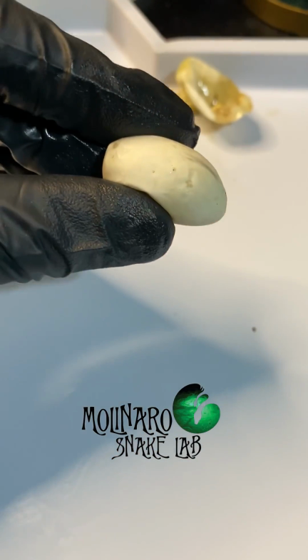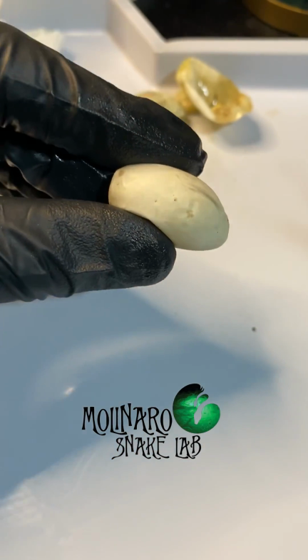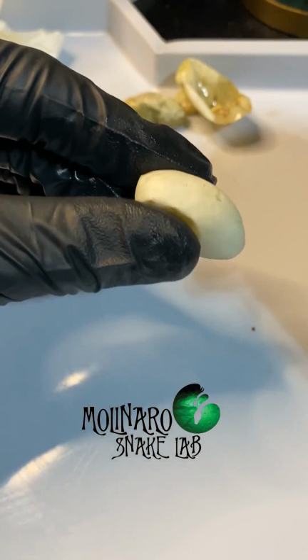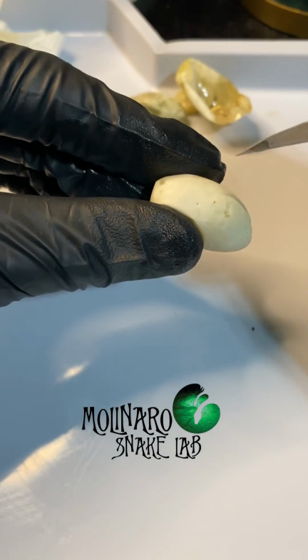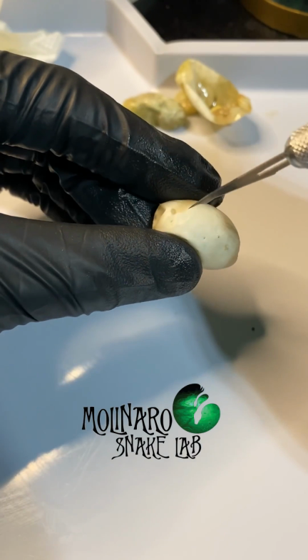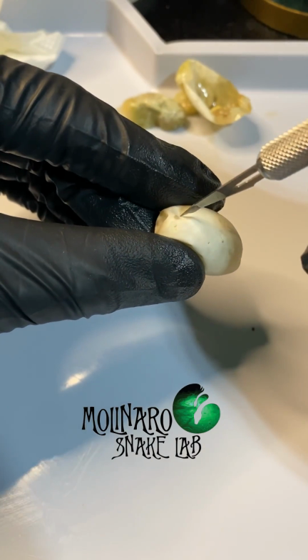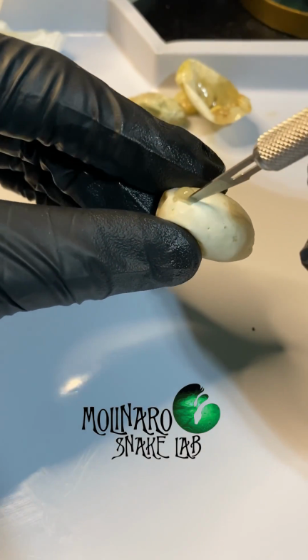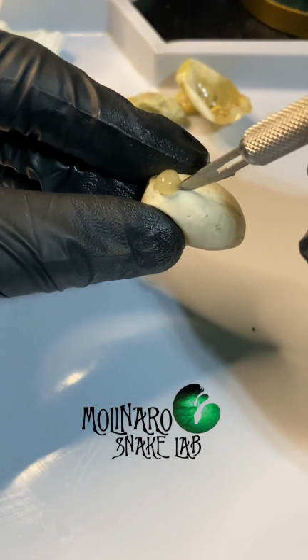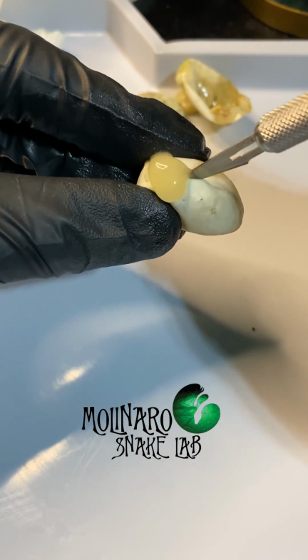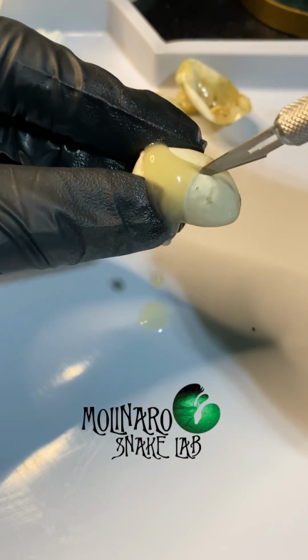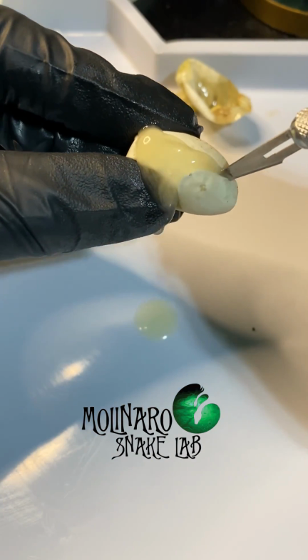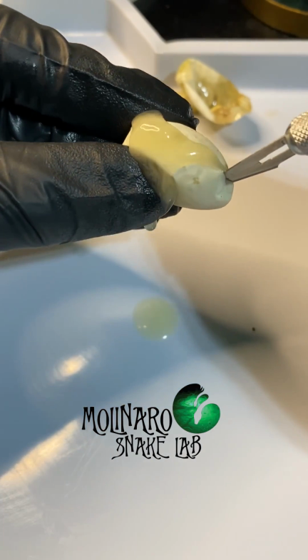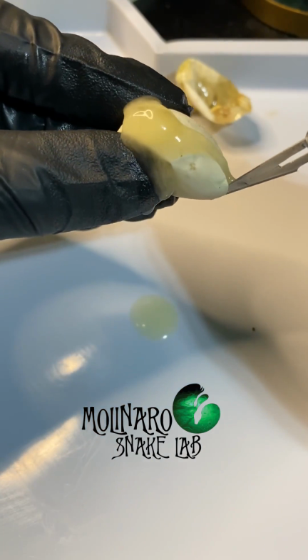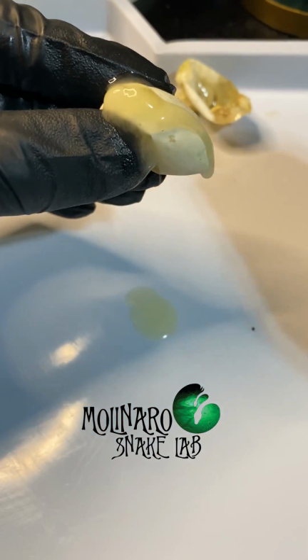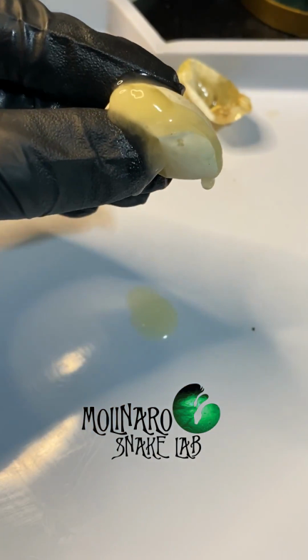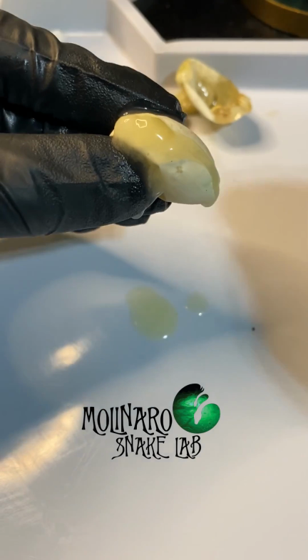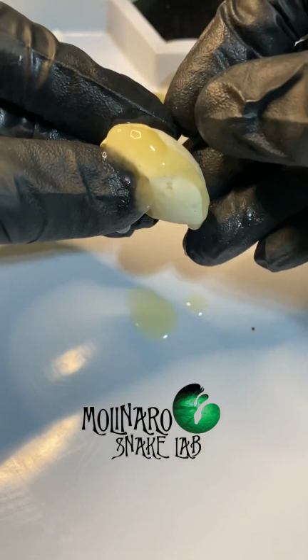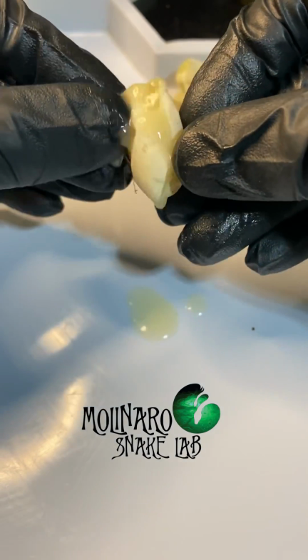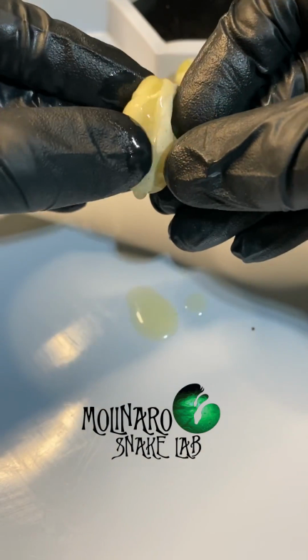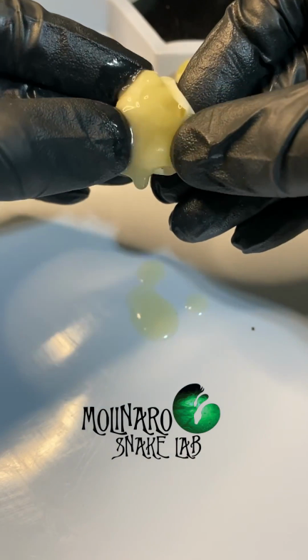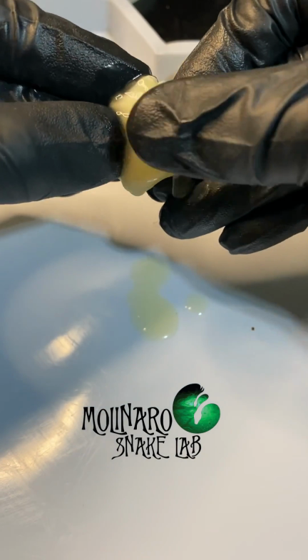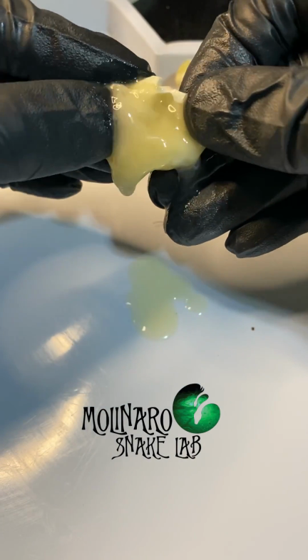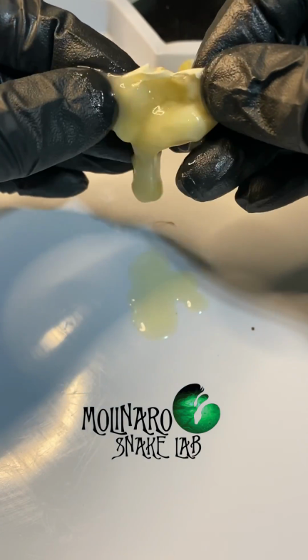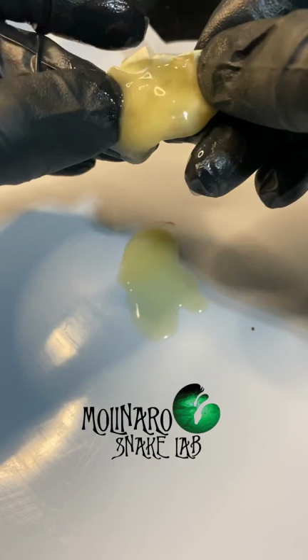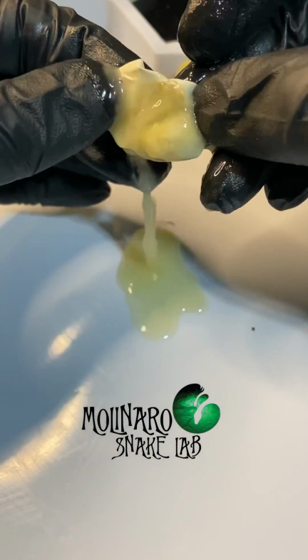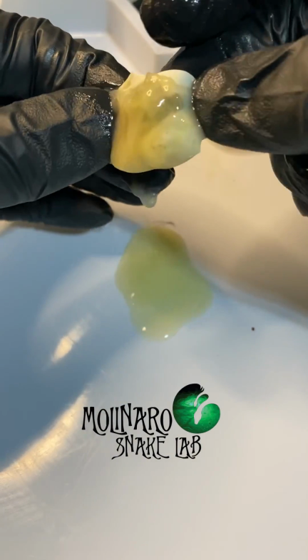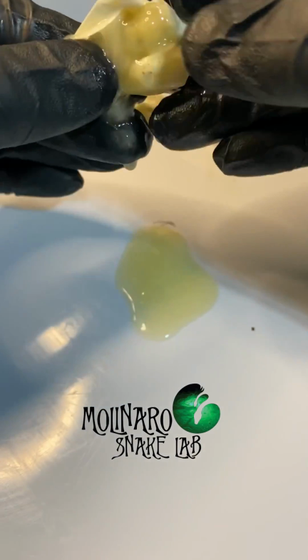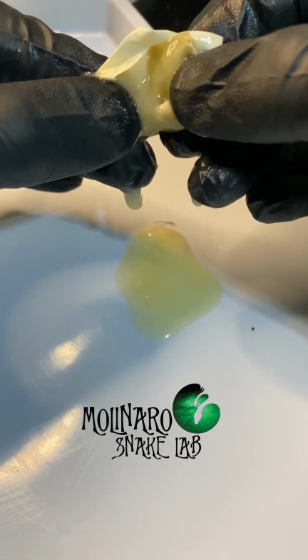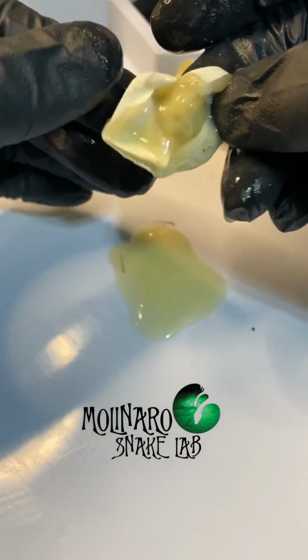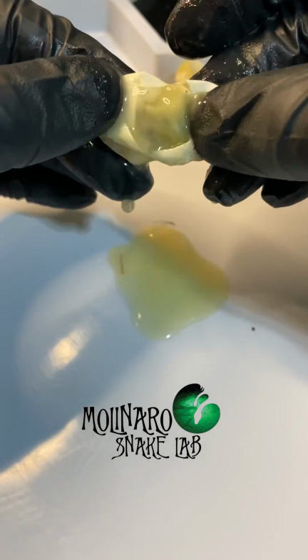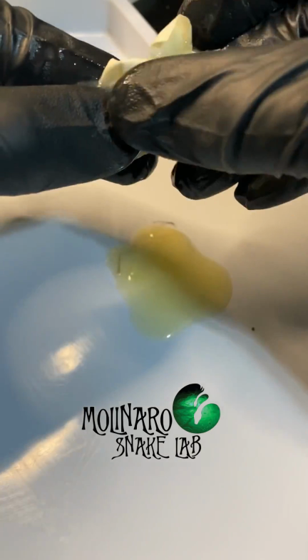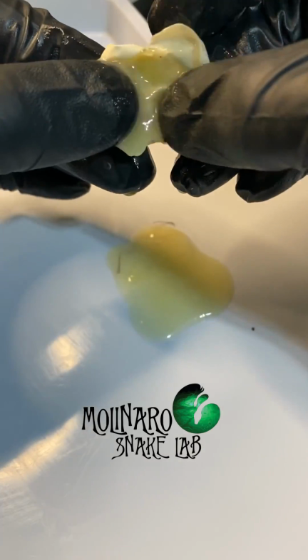Similar to the first egg, when I cut this one open a lot of yolk came spilling out, but it didn't have that same terrible smell, and you could see that nothing had solidified. It's all just runny yolk and there's also no embryo in this egg. So this egg never had a baby growing inside.